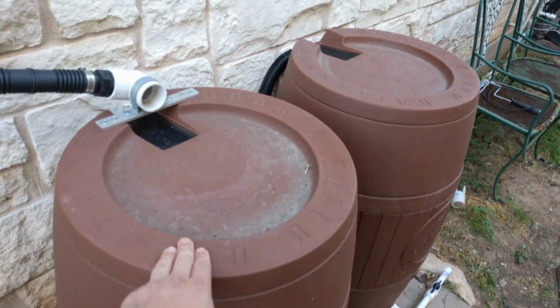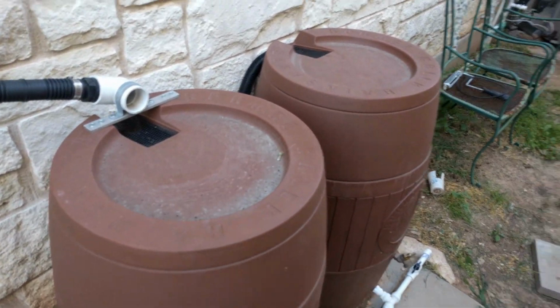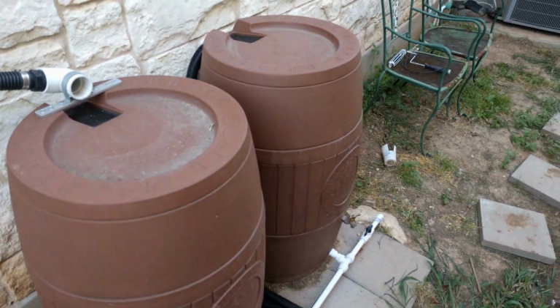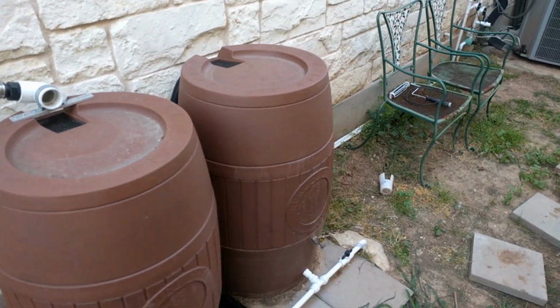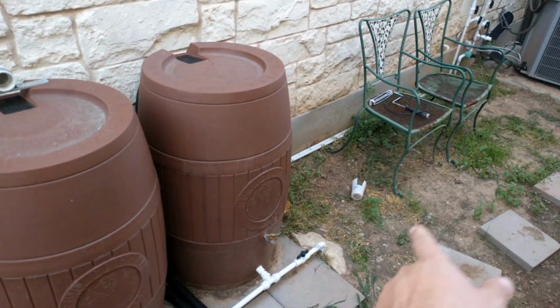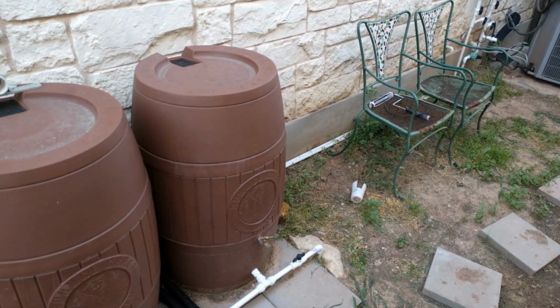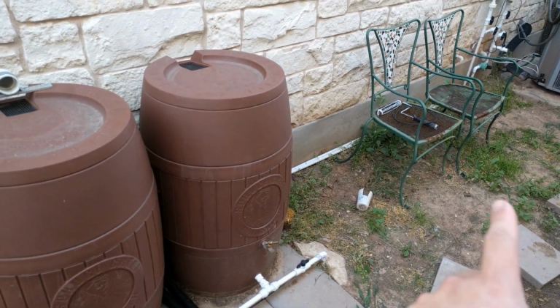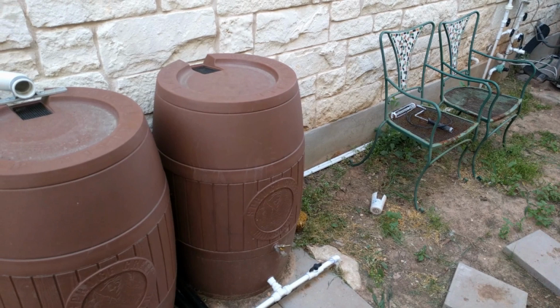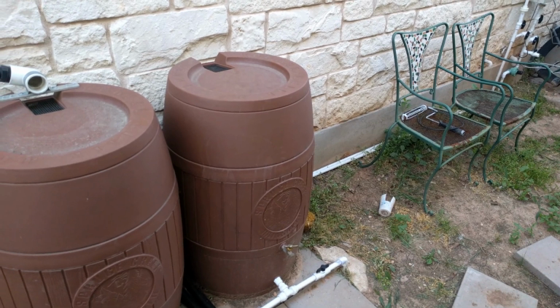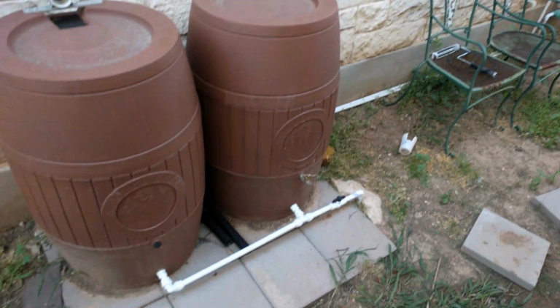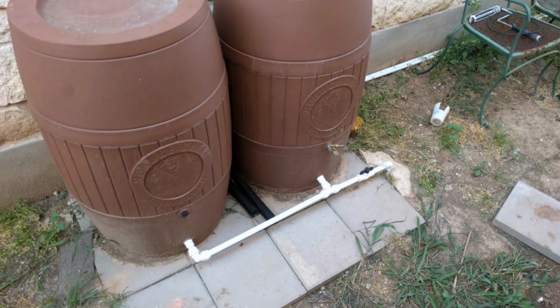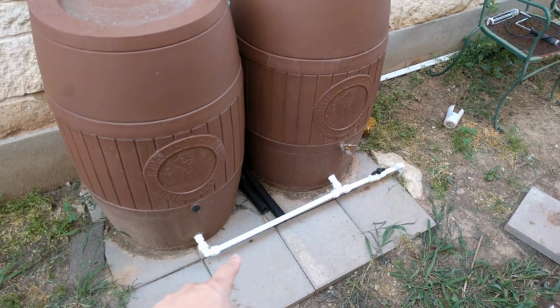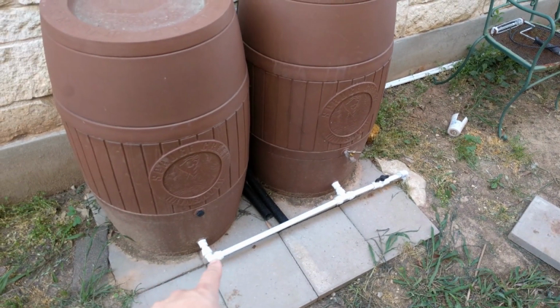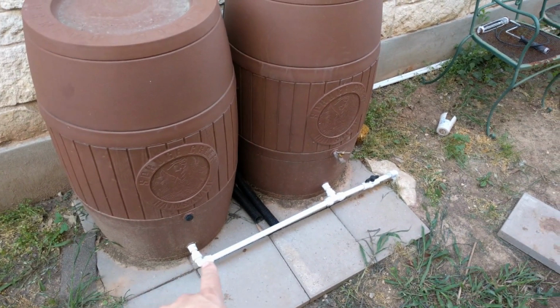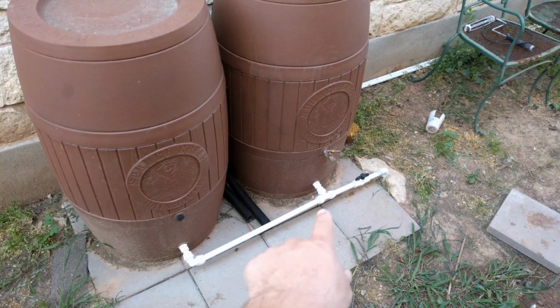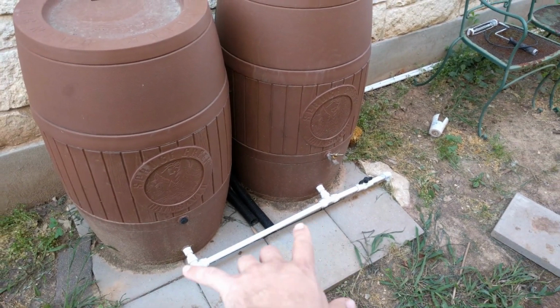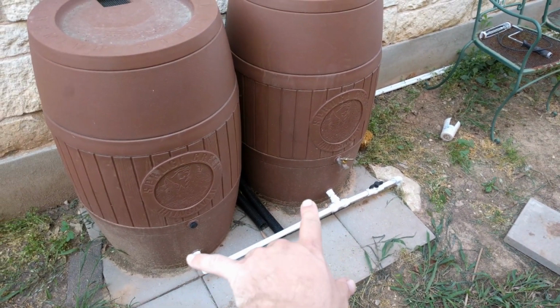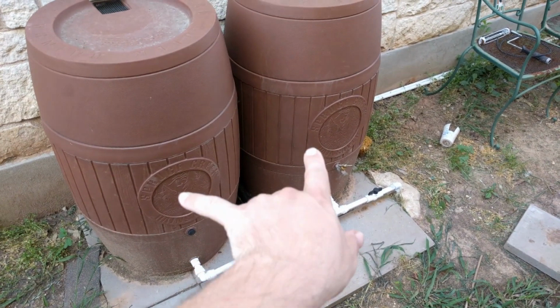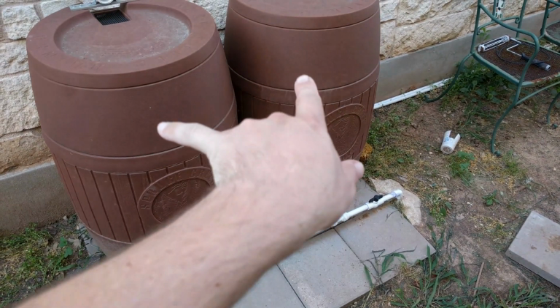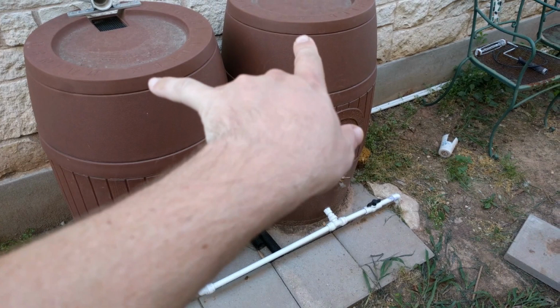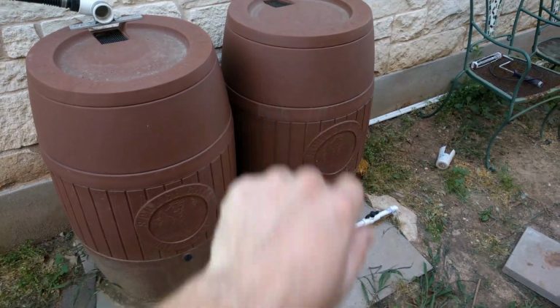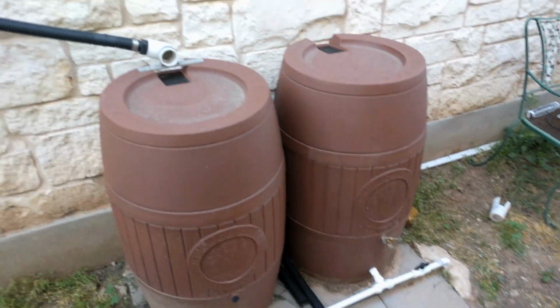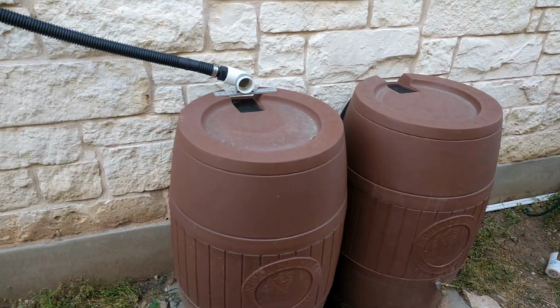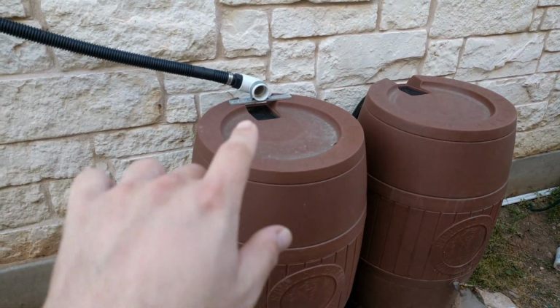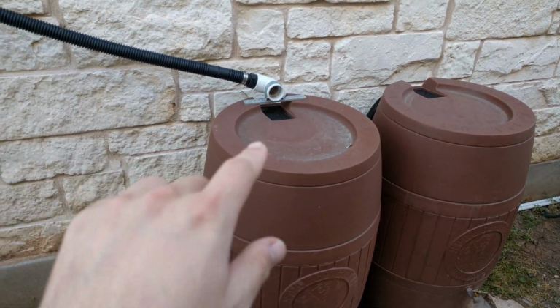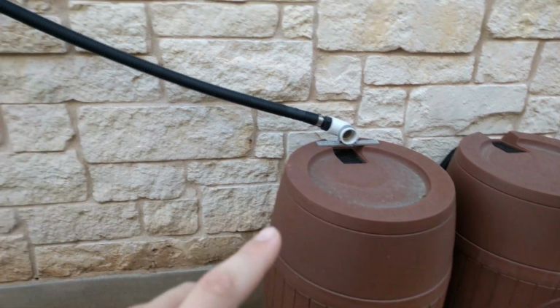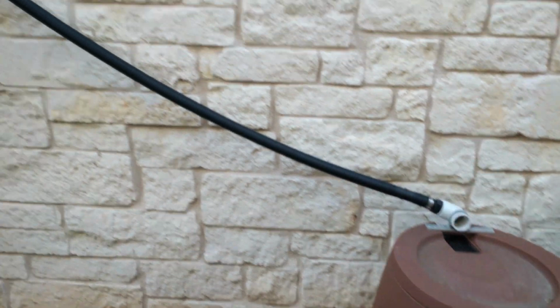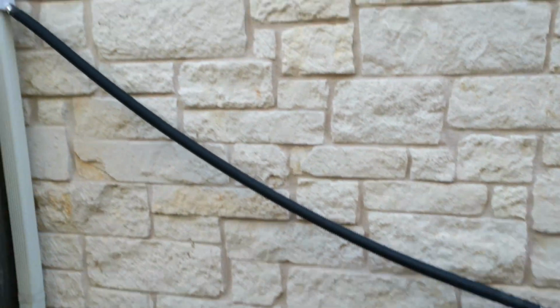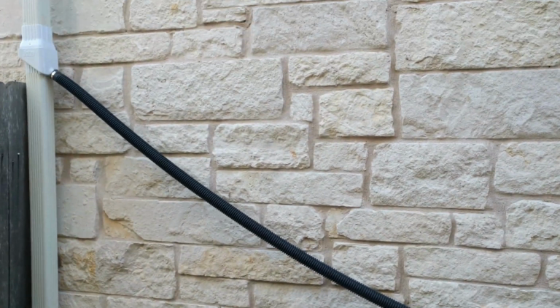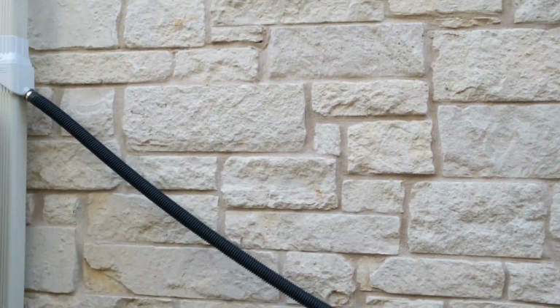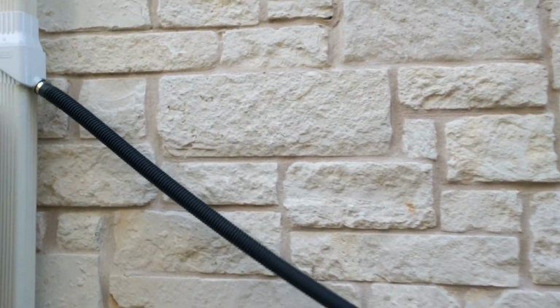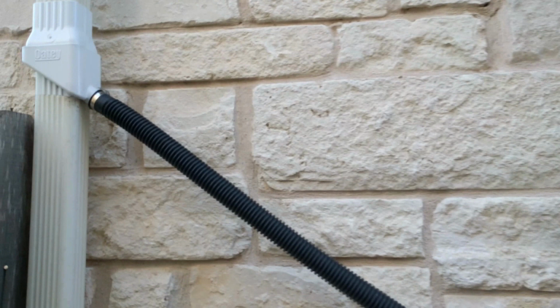Got these rain barrels. I got some room on the right there where those green chairs are currently for some more rain barrels in parallel. They fill up vertically together and they're fed through that one 45-degree line.